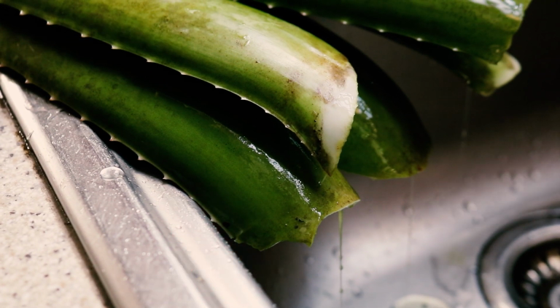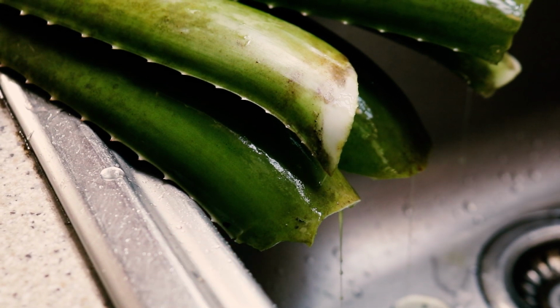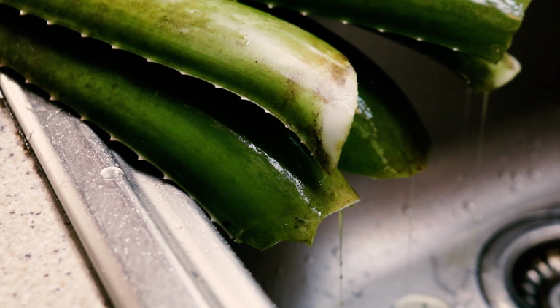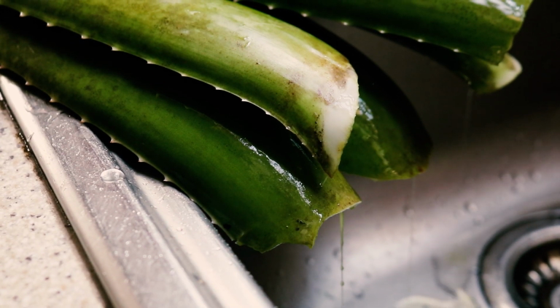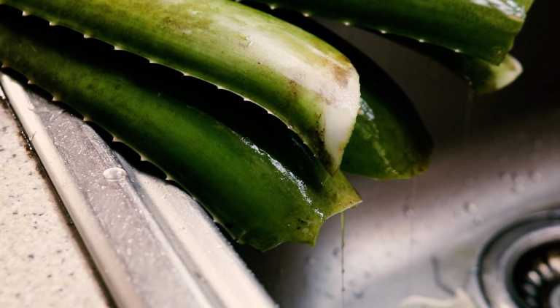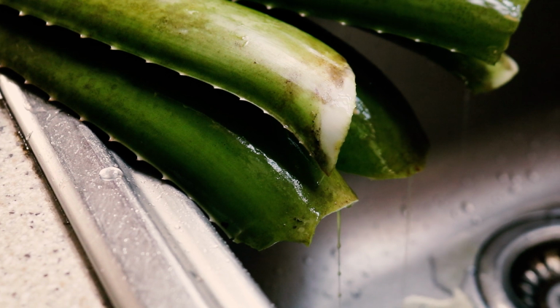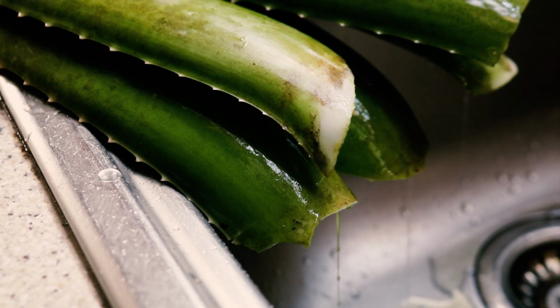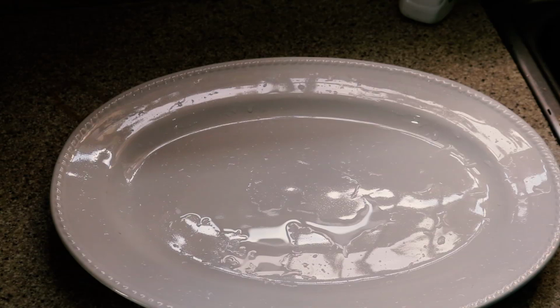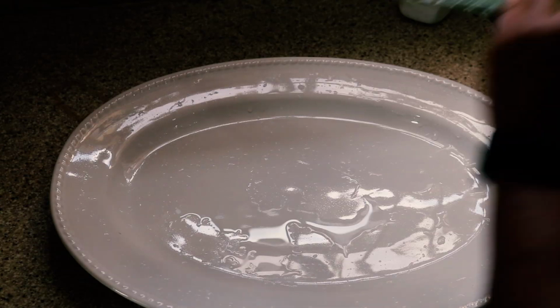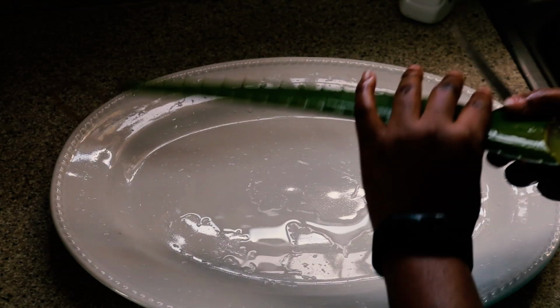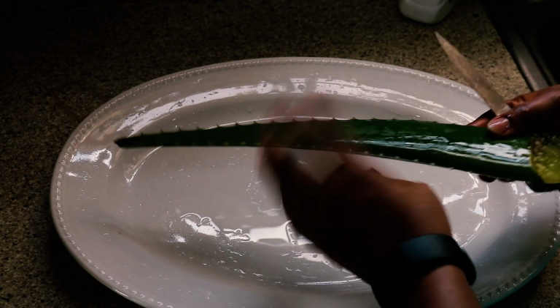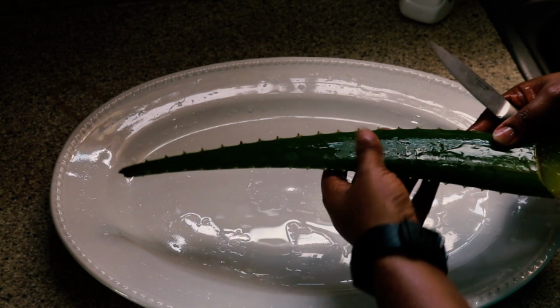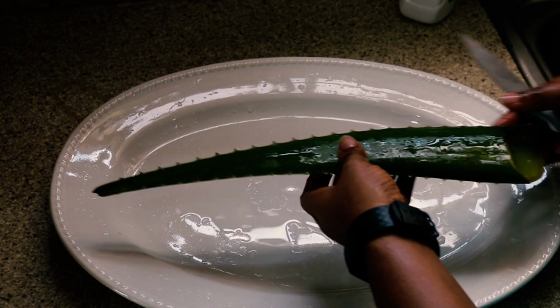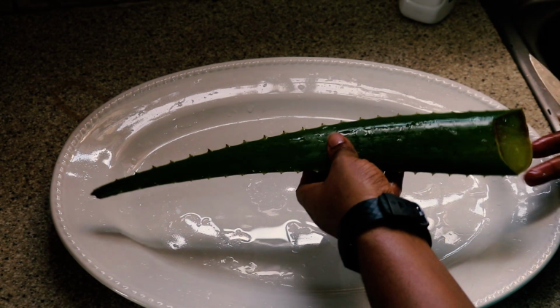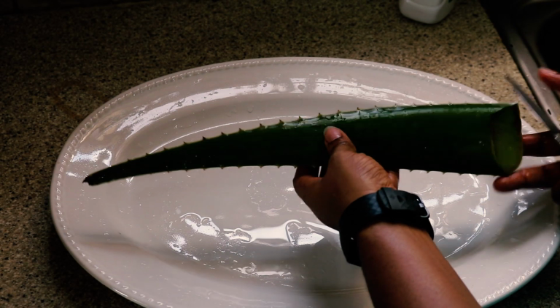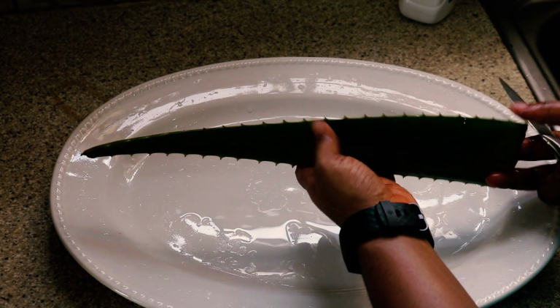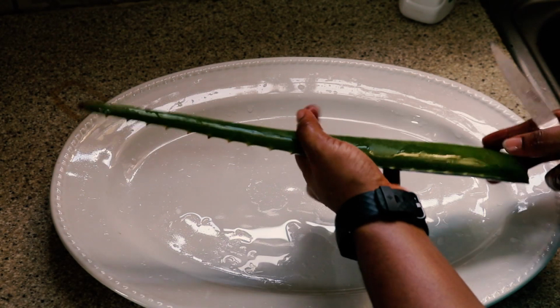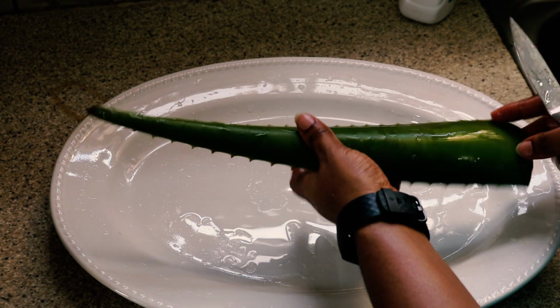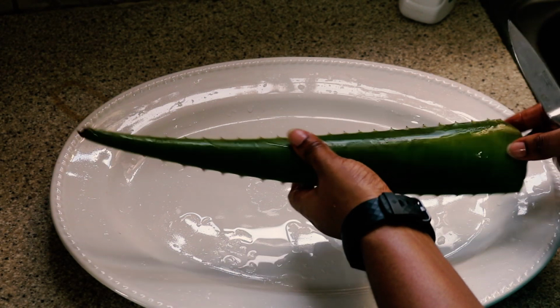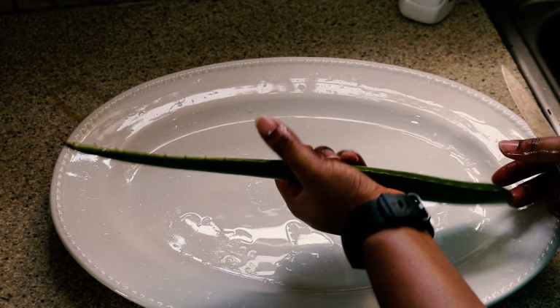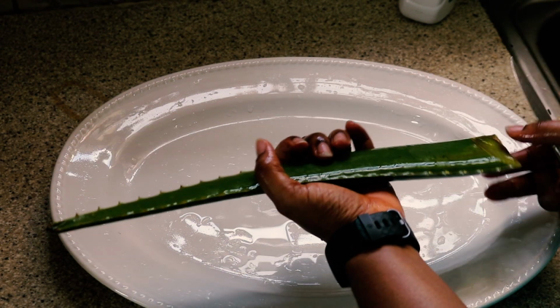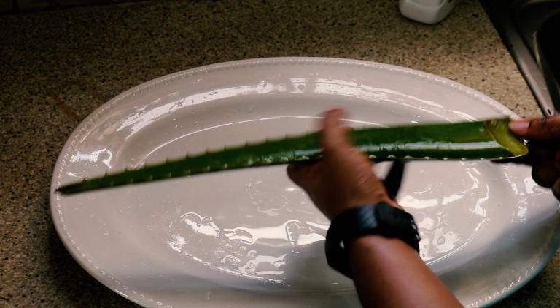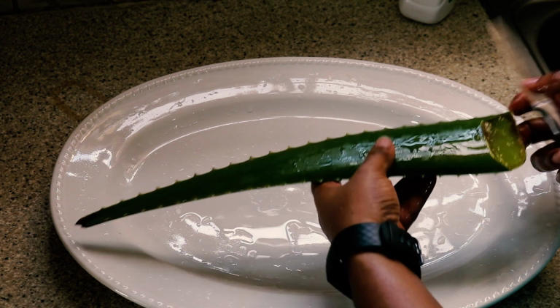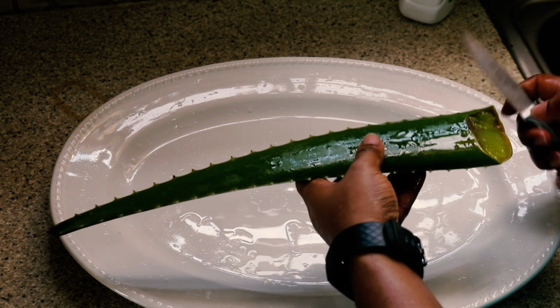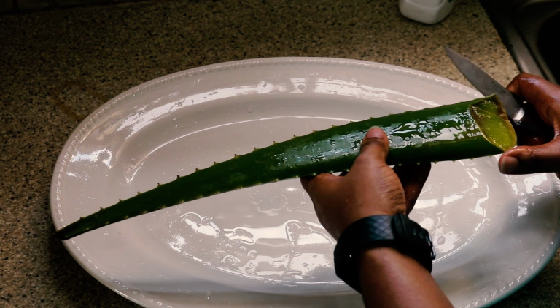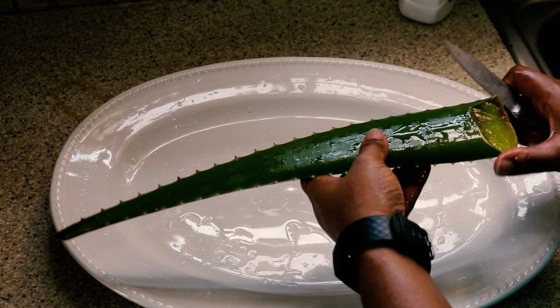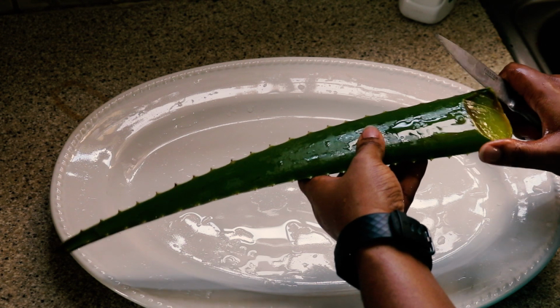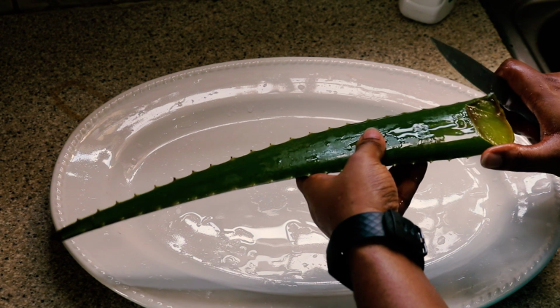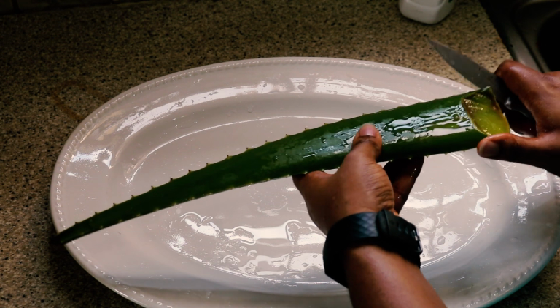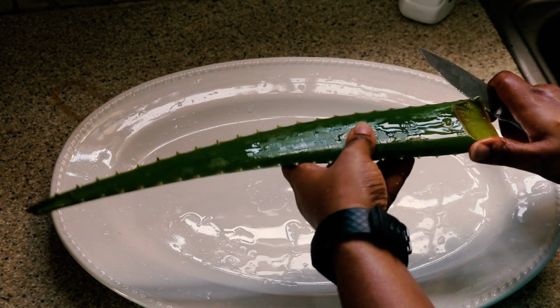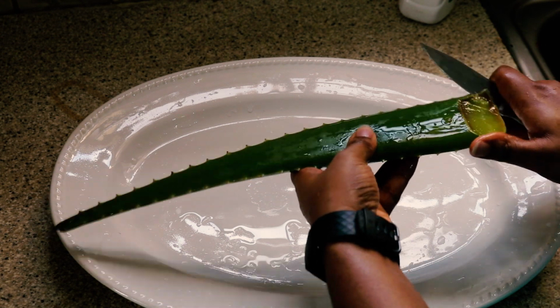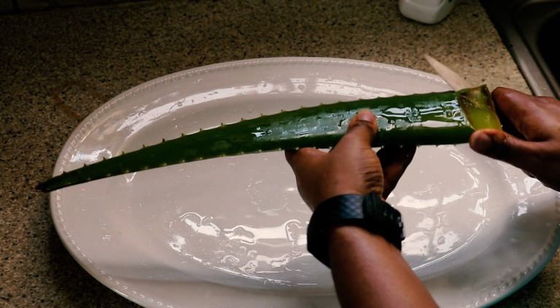Once it is dried out, proceed to cut off the base of the aloe vera leaf and also cut off the spikes with a knife to extract the aloe vera gel.